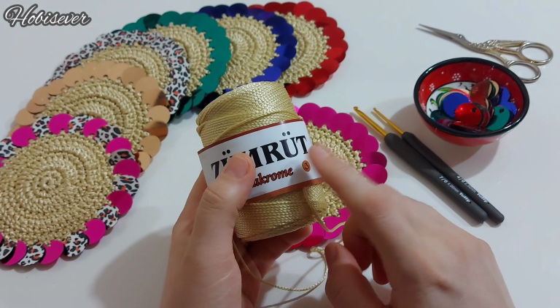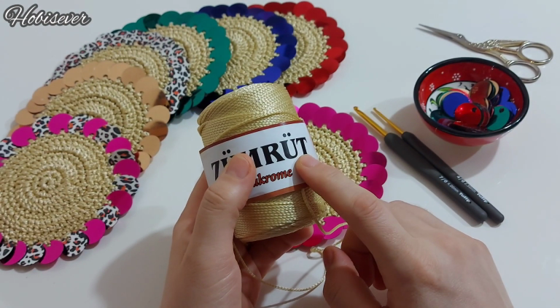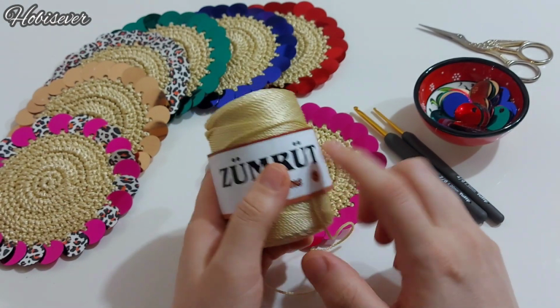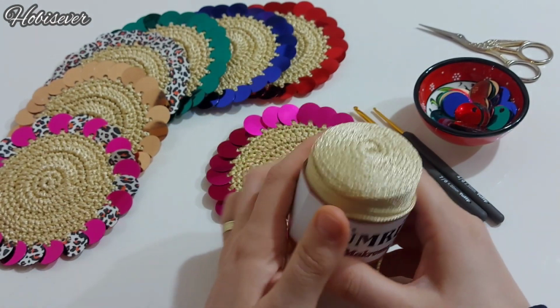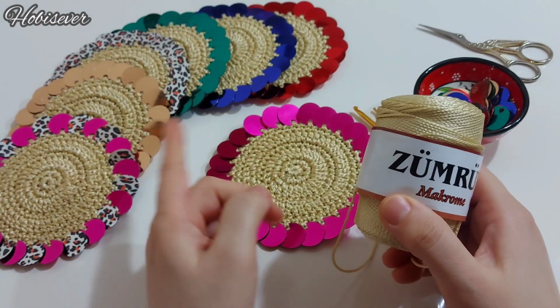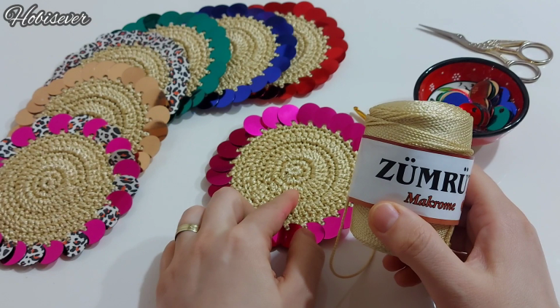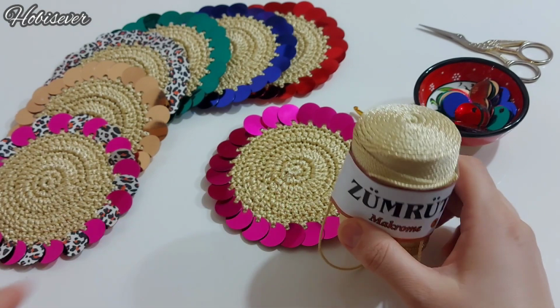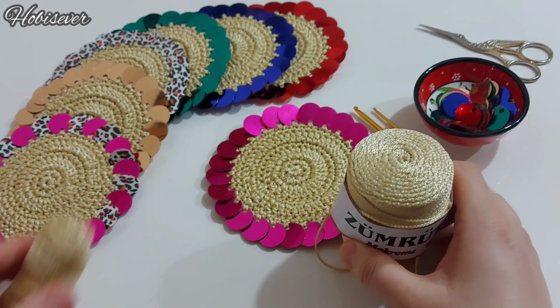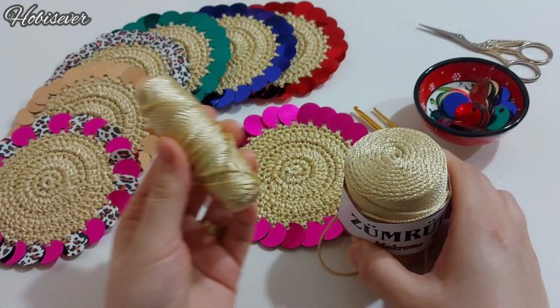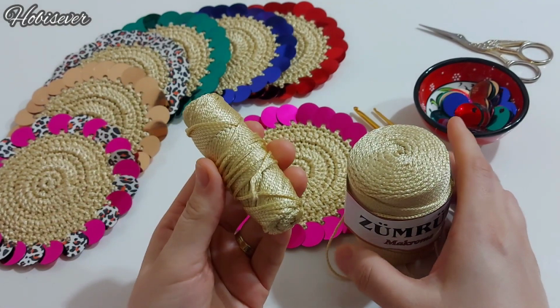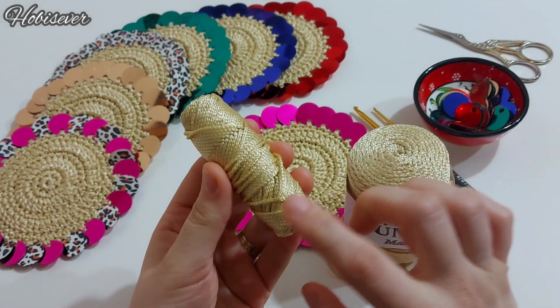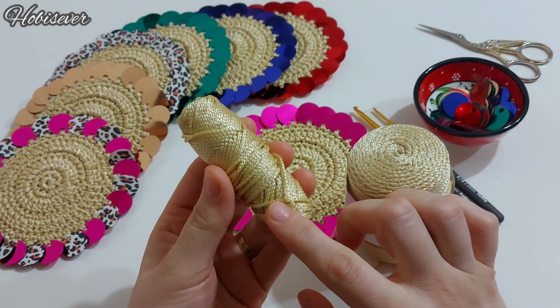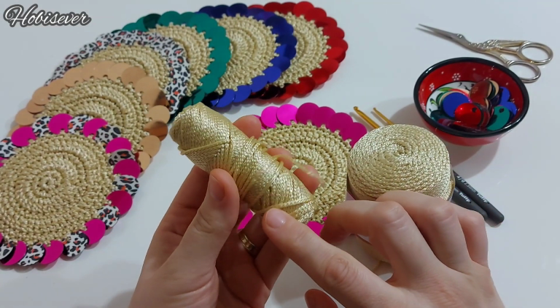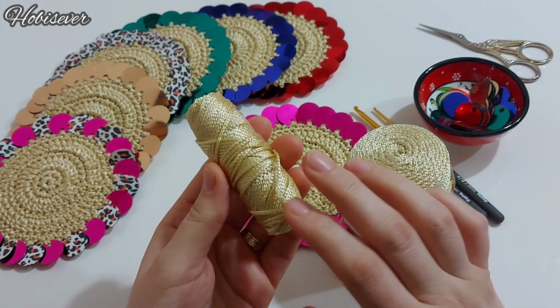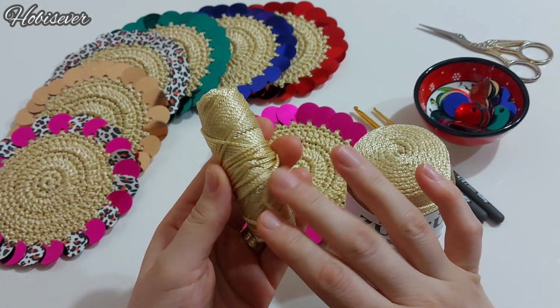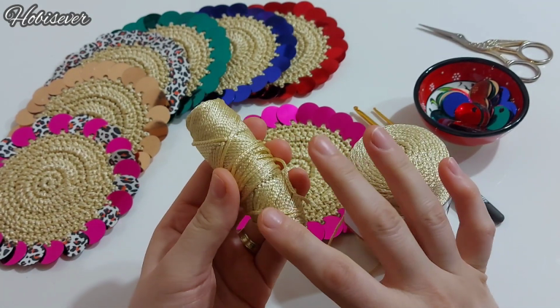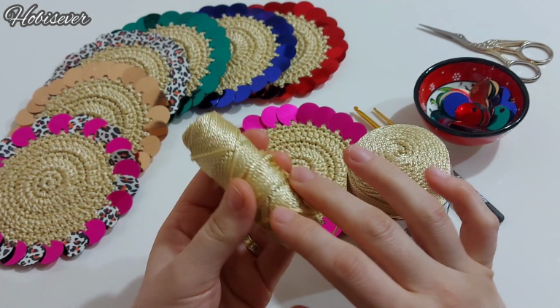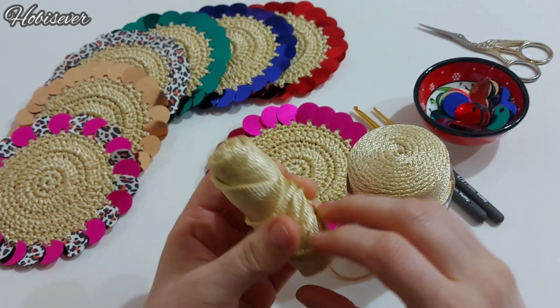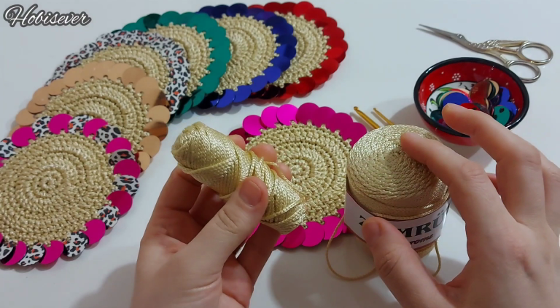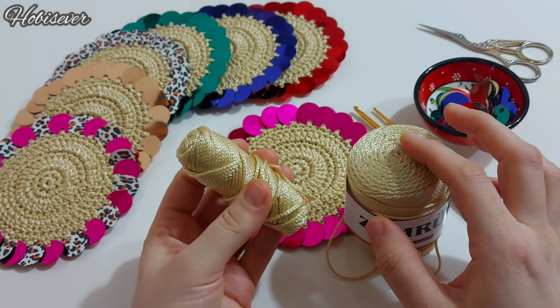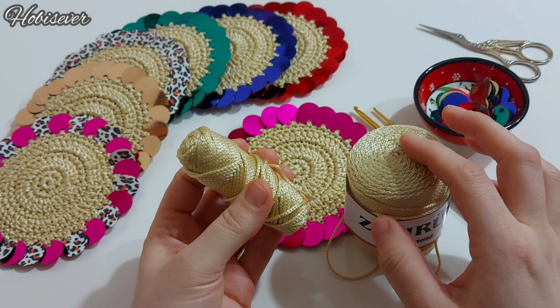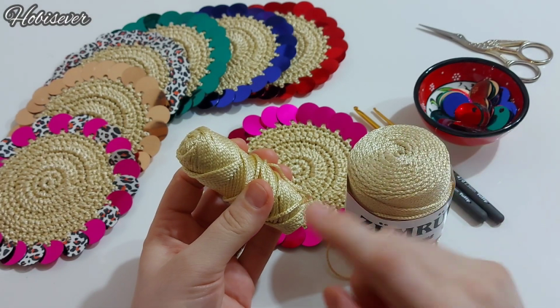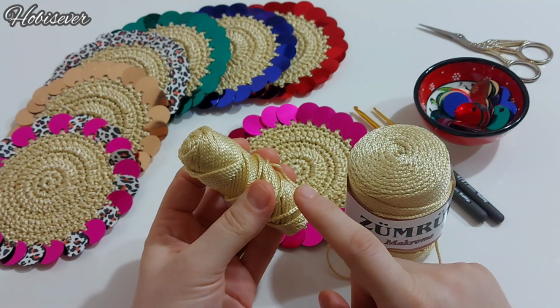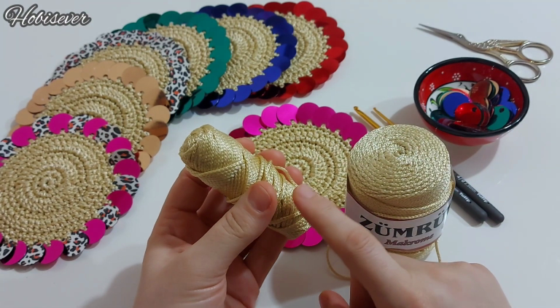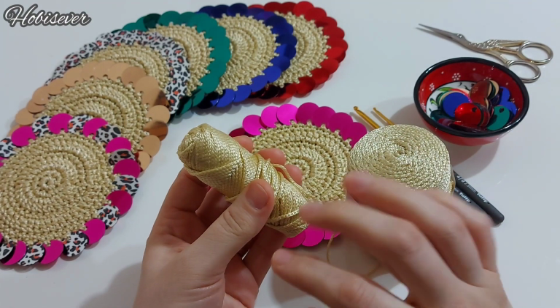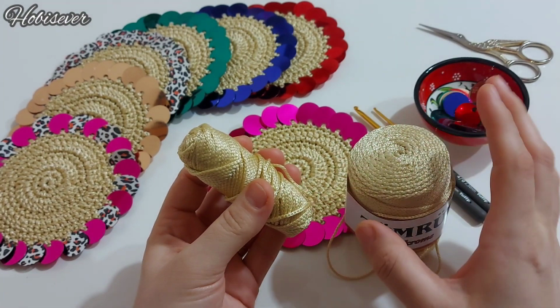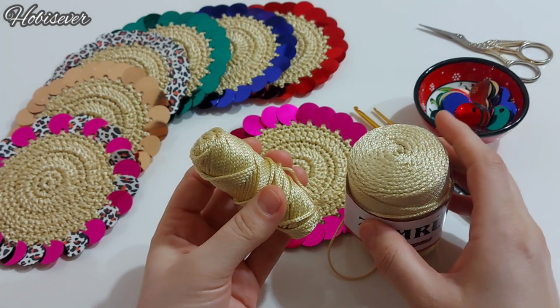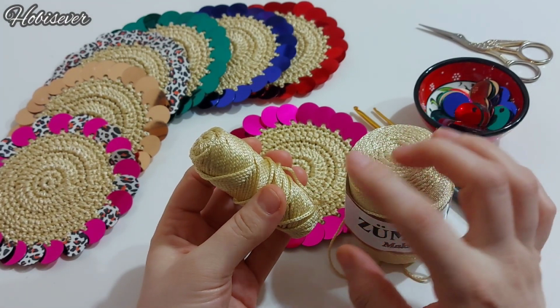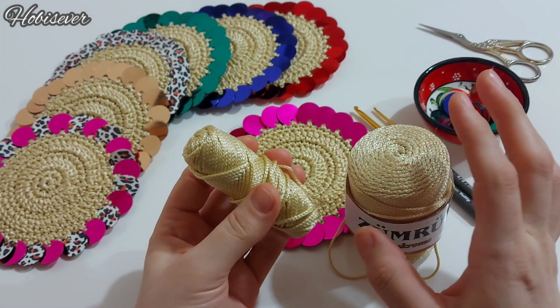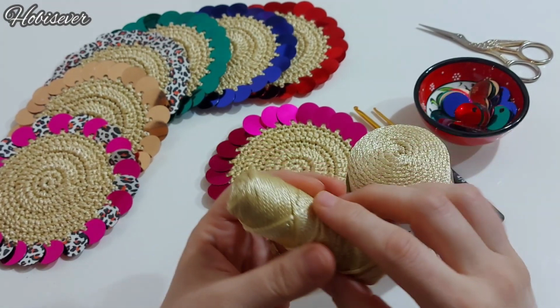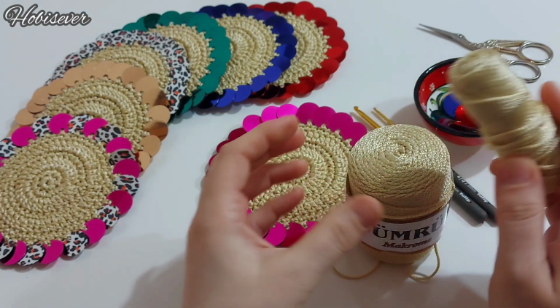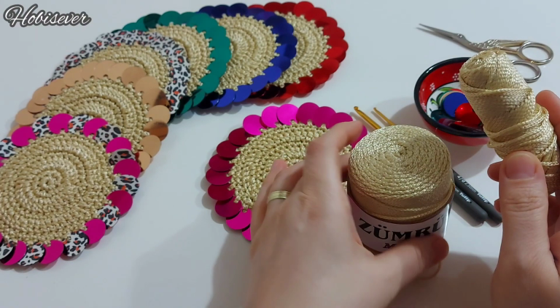Böyle bir bobinden toplamda 7 tane hazırladım. Elimdeki ipten de takriben 2 tane çıkabilir. Yani 100 gramlık bir ipten 8-9 tane bardak altlığını rahatlıkla yapabilirsiniz.